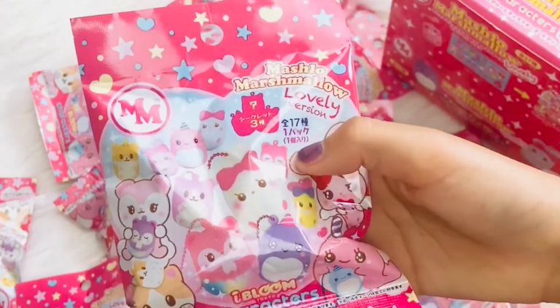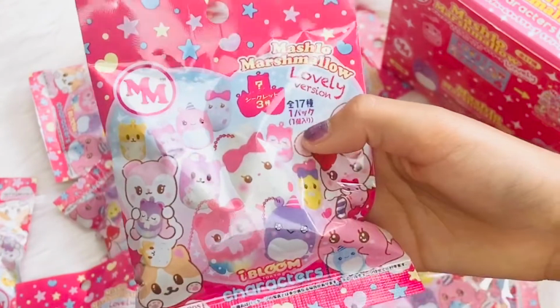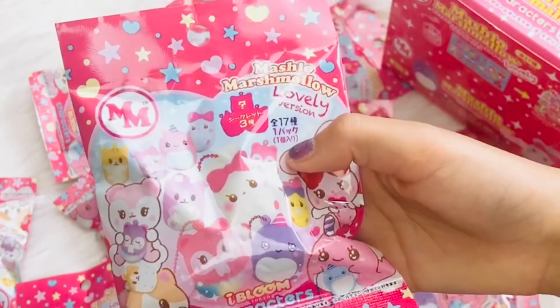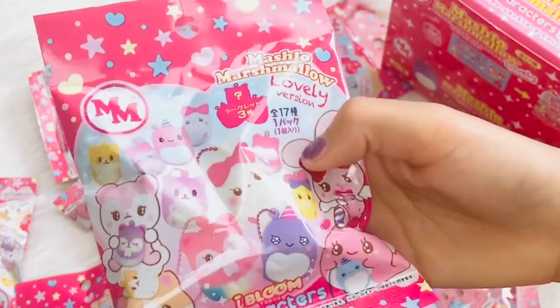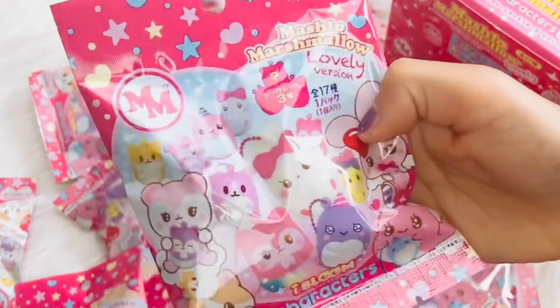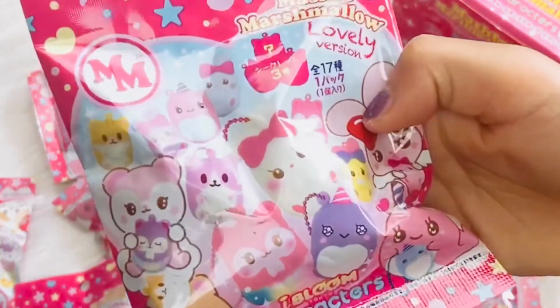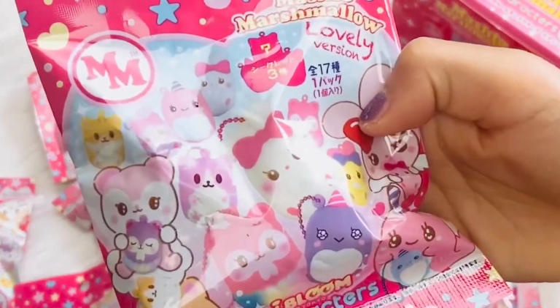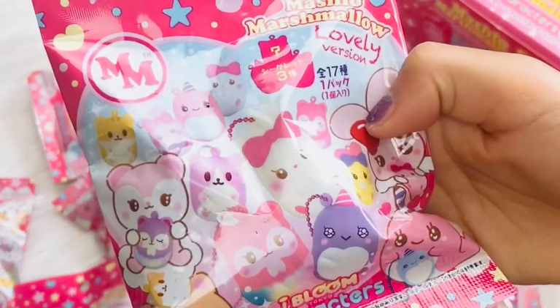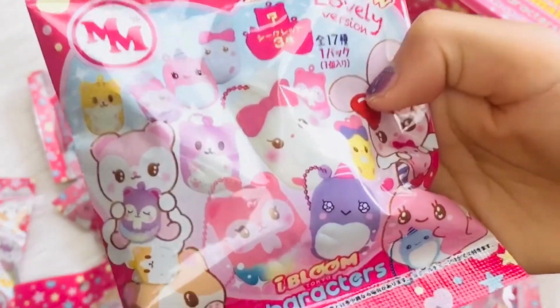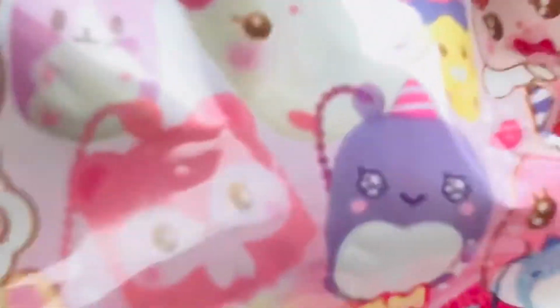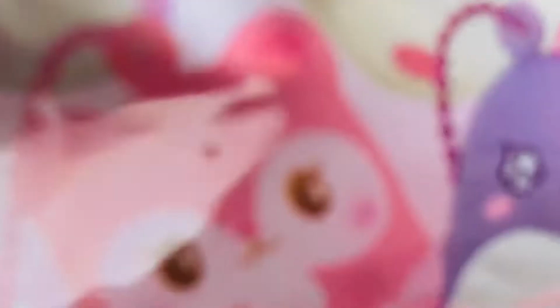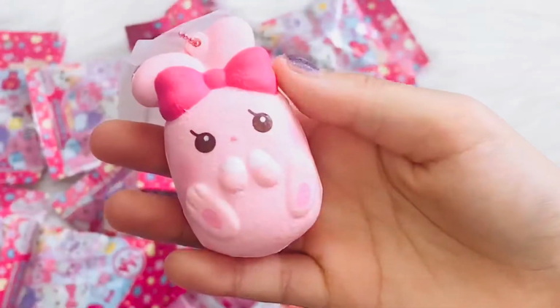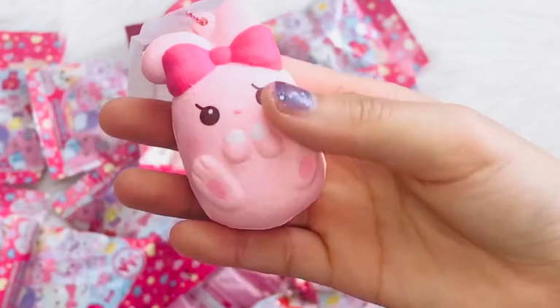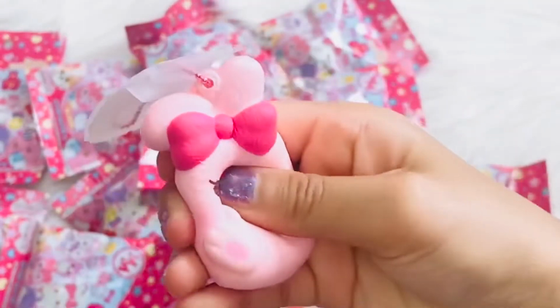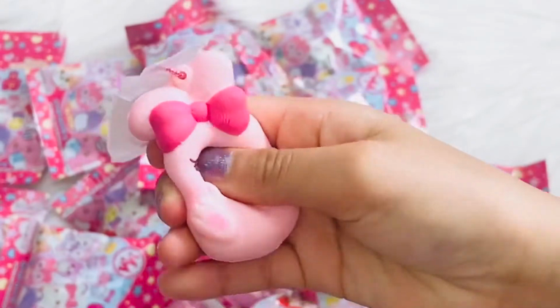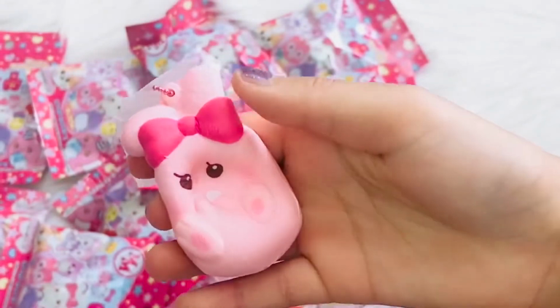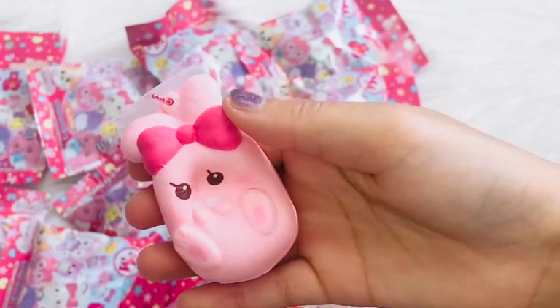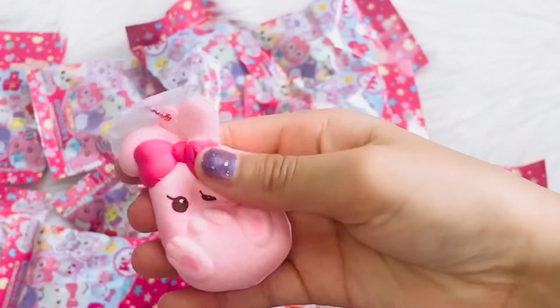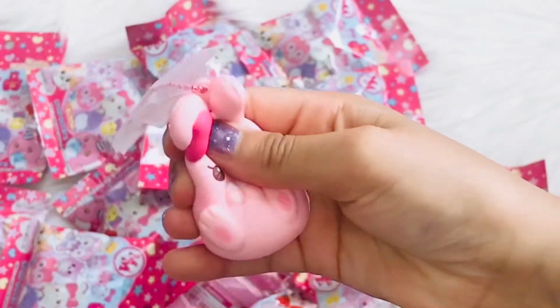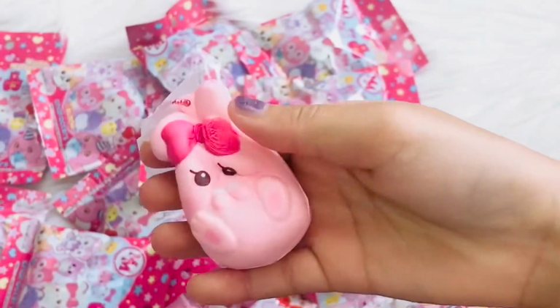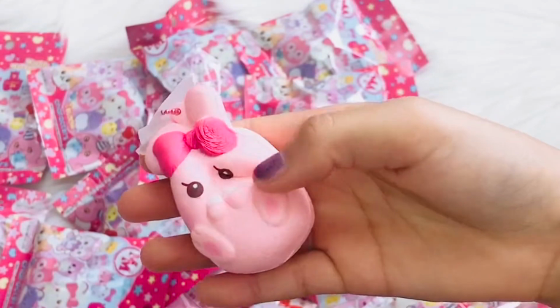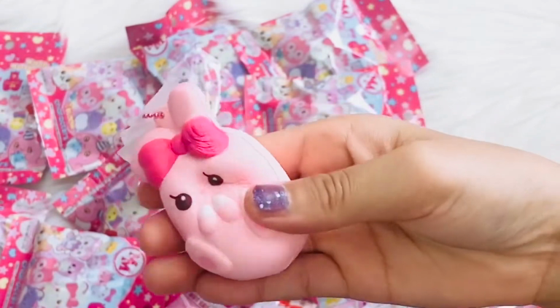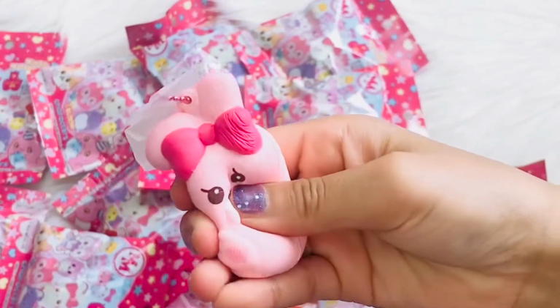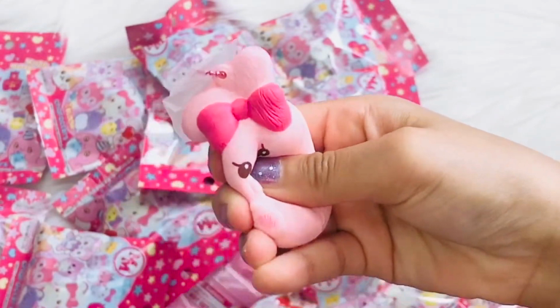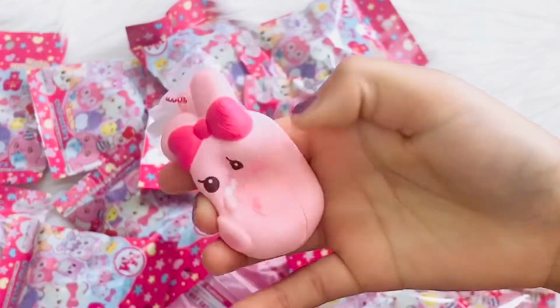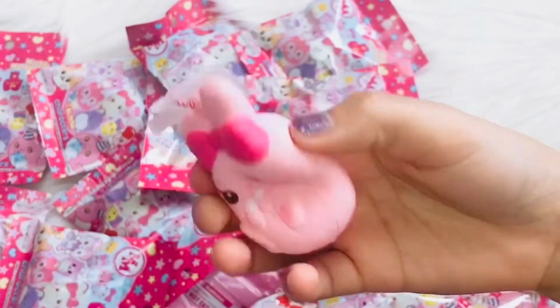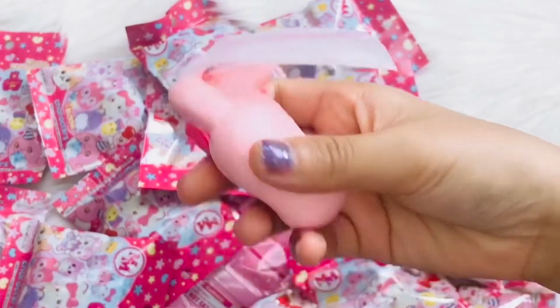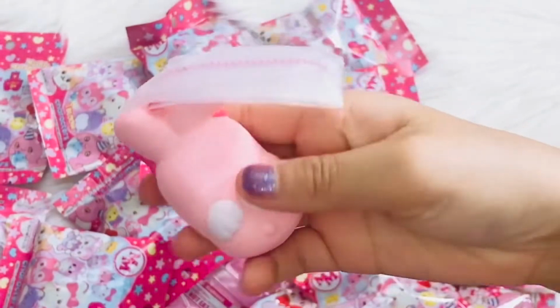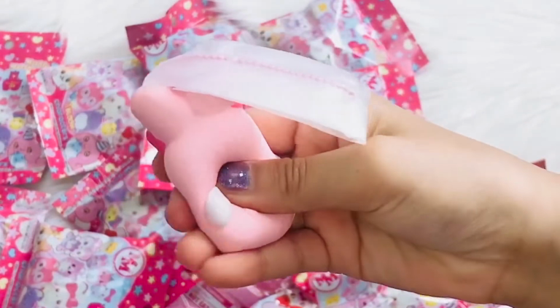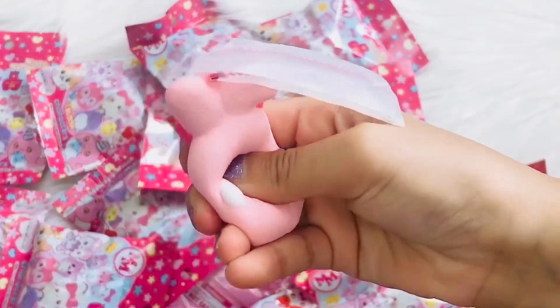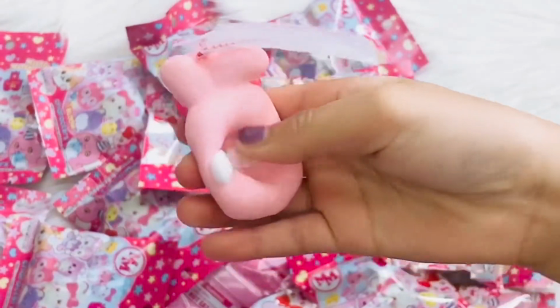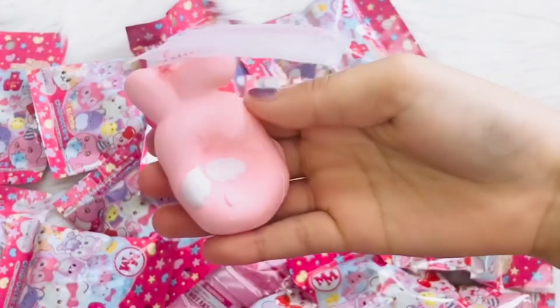This is the first one I'm opening. This is the pink bunny and it's named Maria — it's so cute. It has a bow and the back has like some wings.